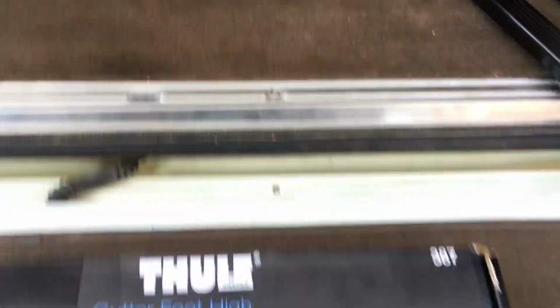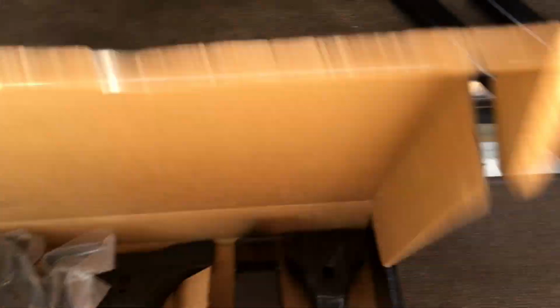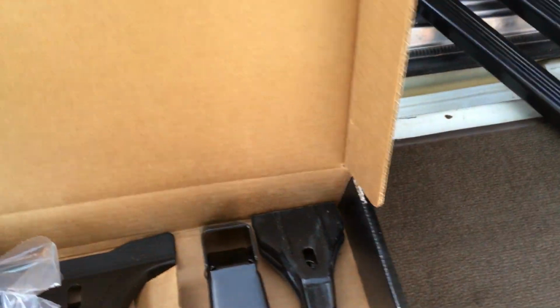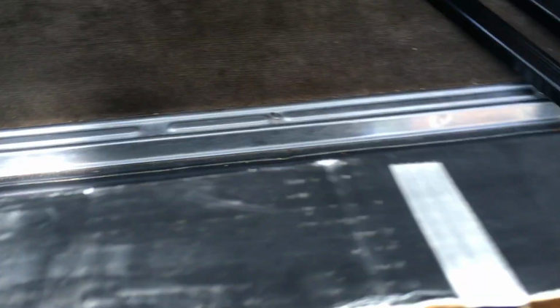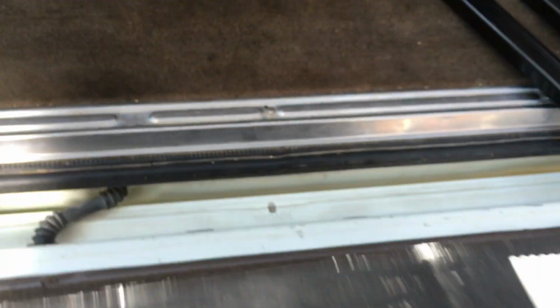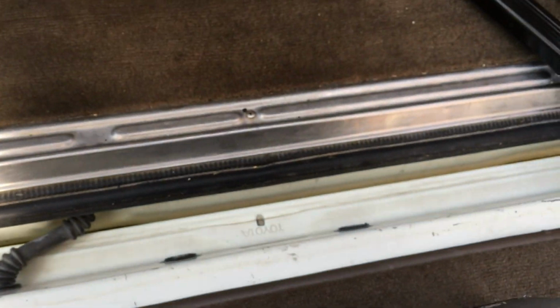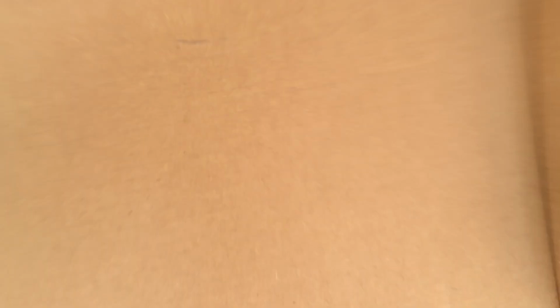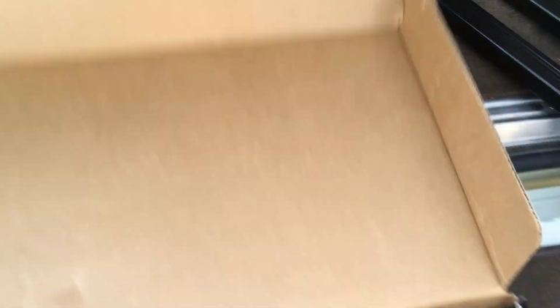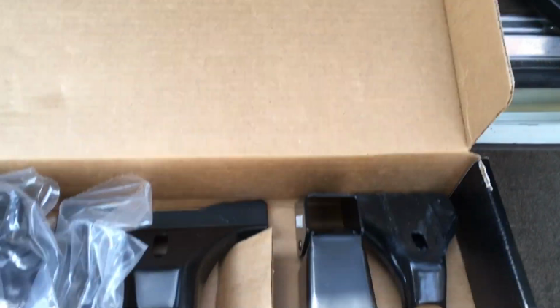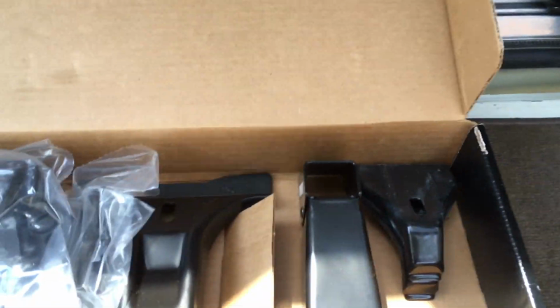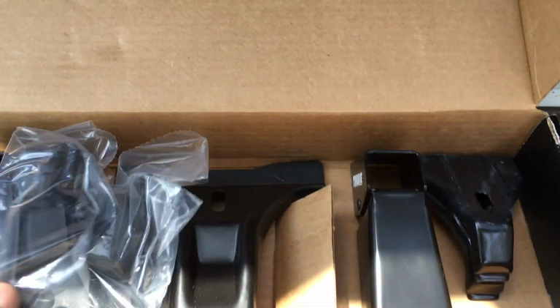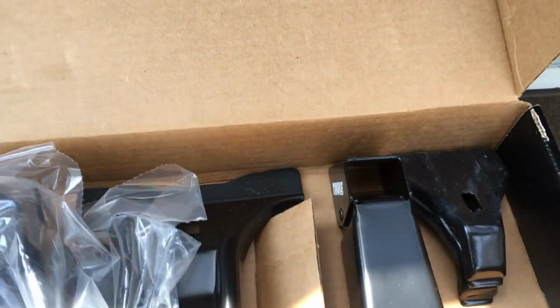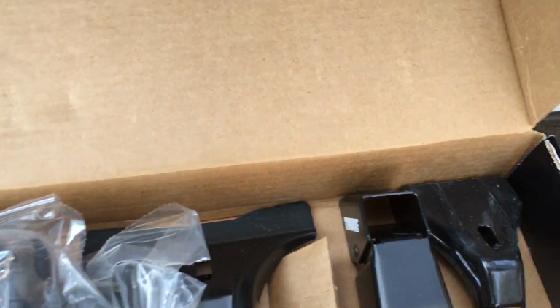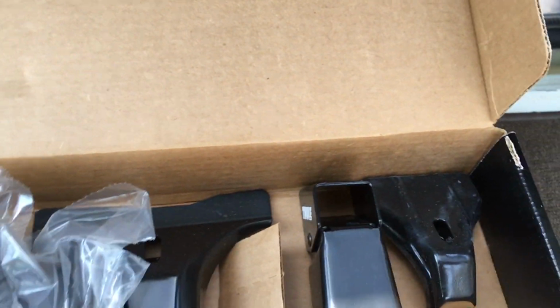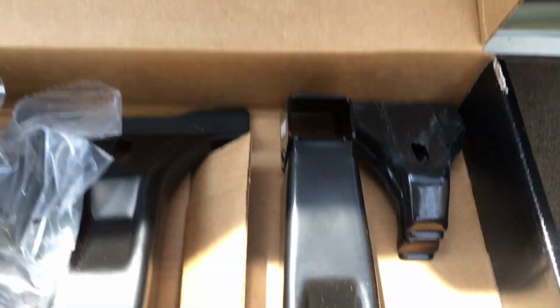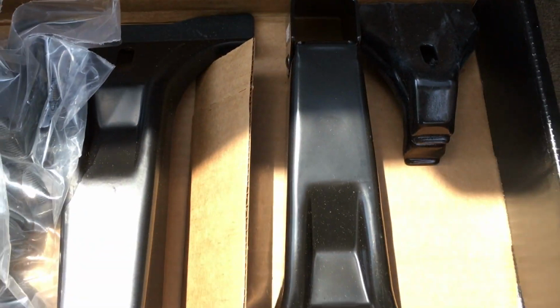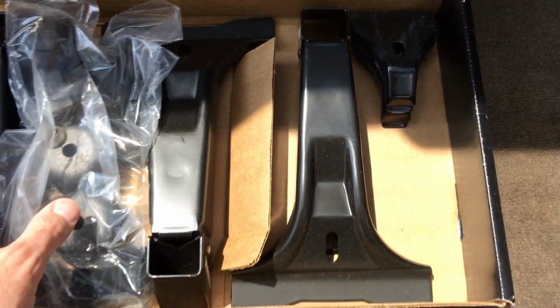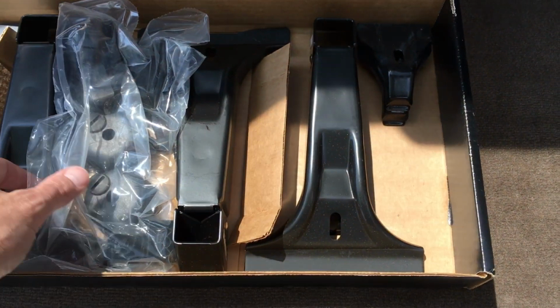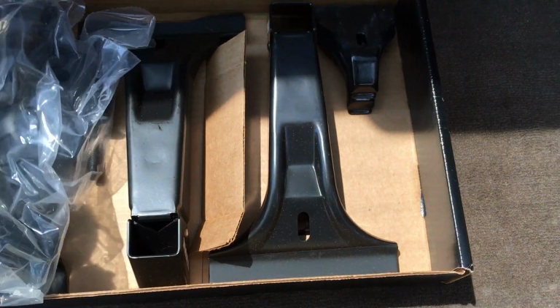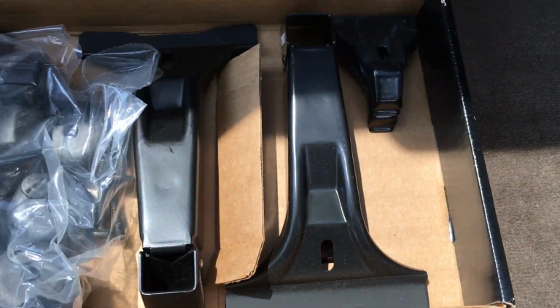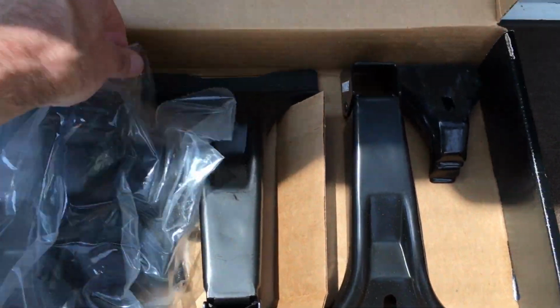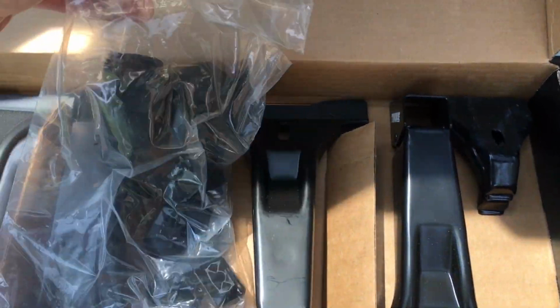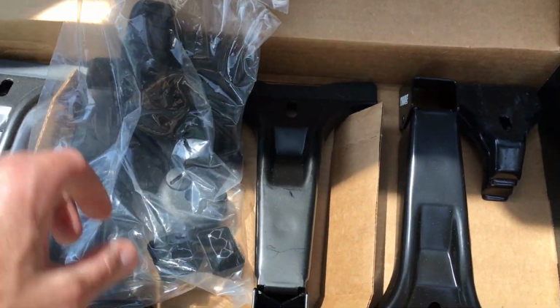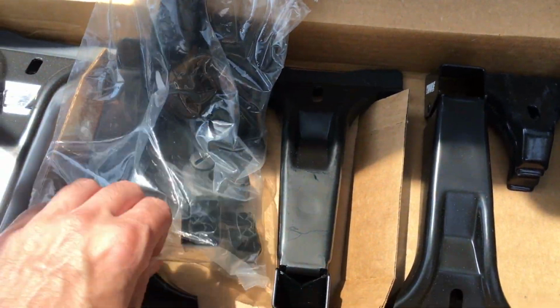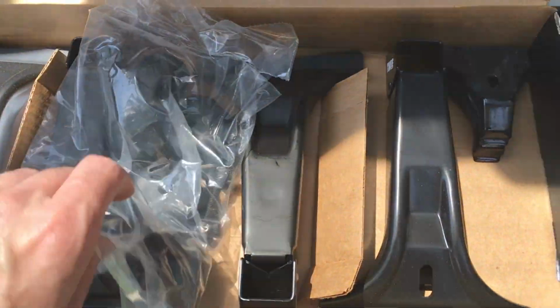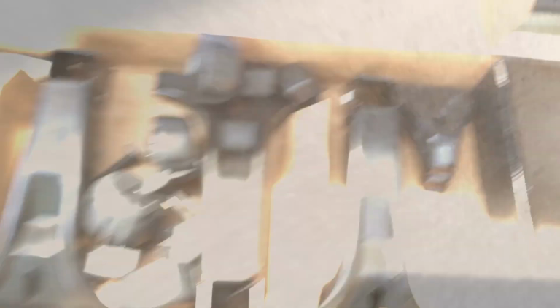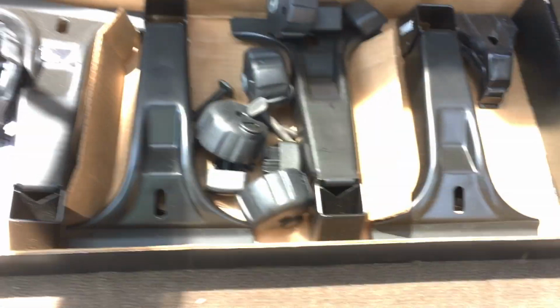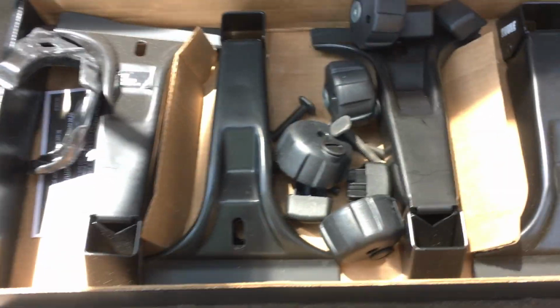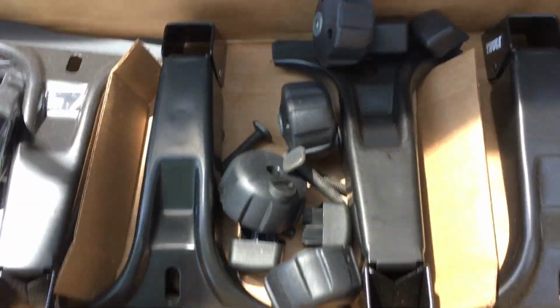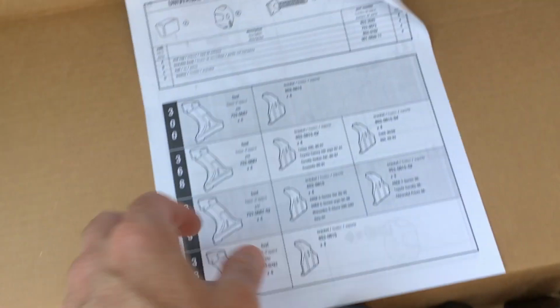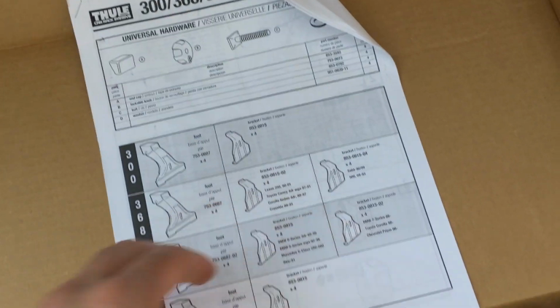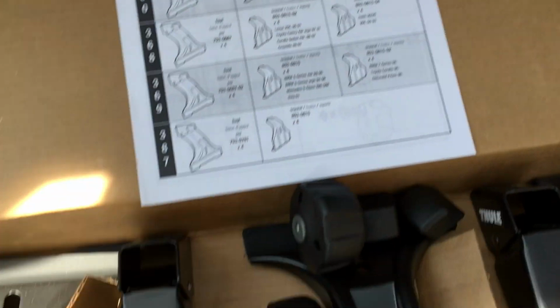Let's look at the foot - the high foot. It comes with four feet, obviously, and a hardware bag. Let me open that. Okay, got that open. Also pulled the instructions out.